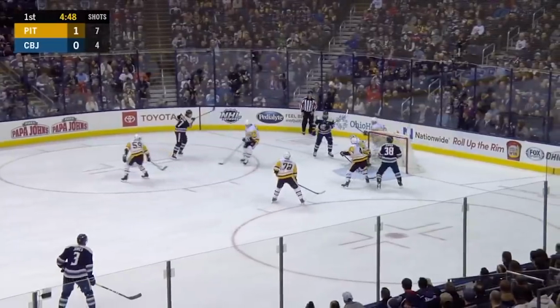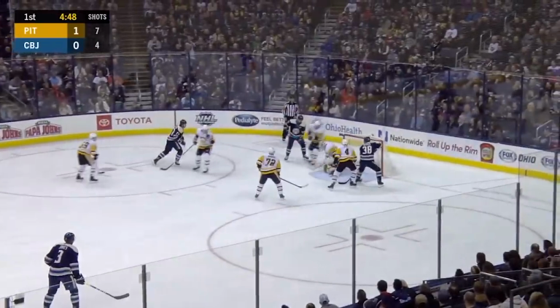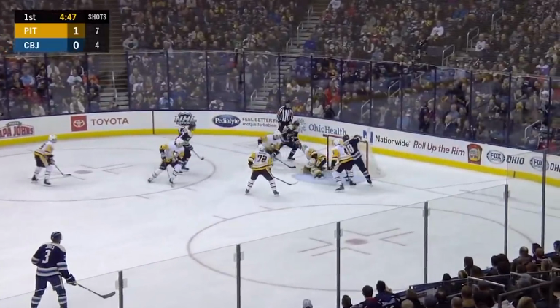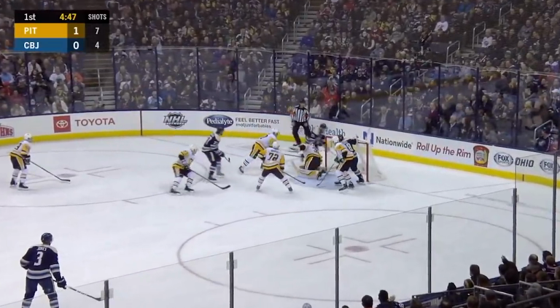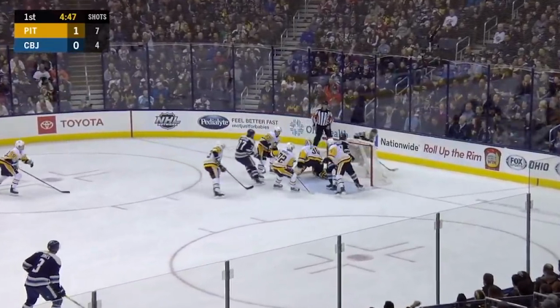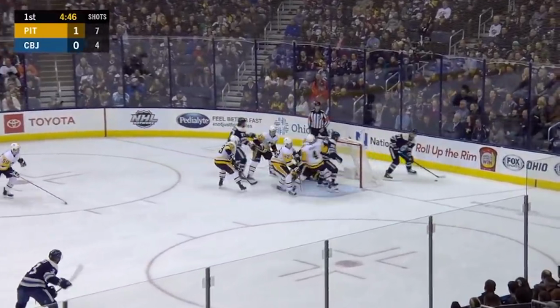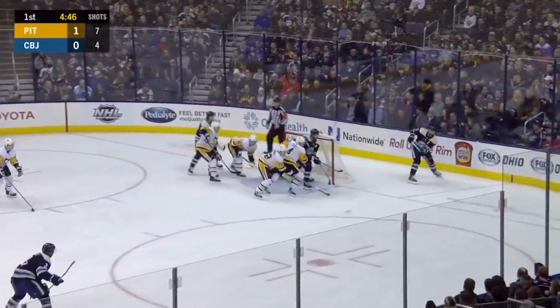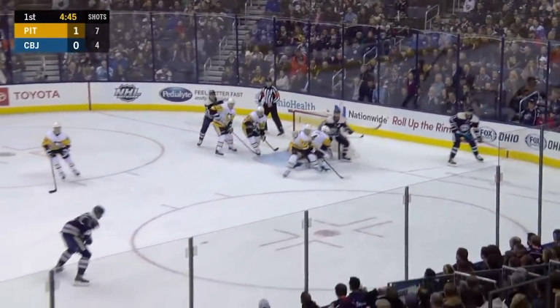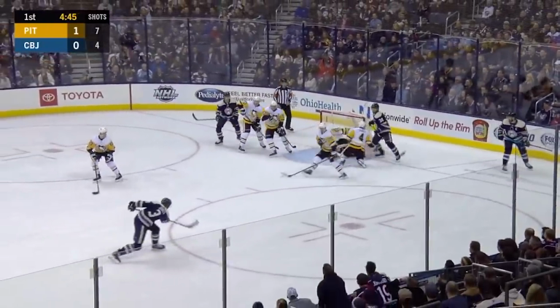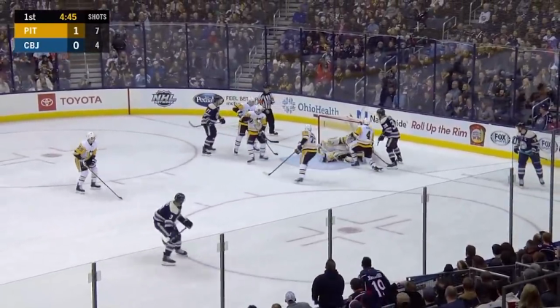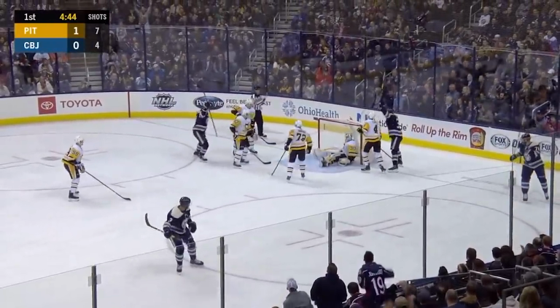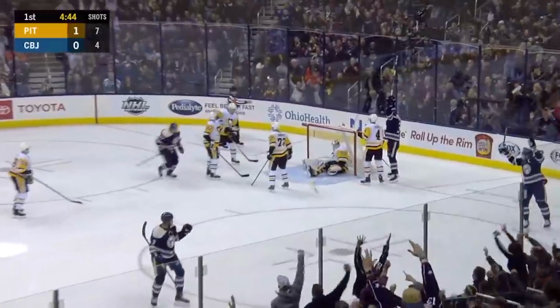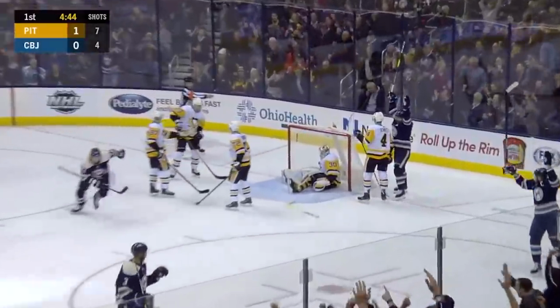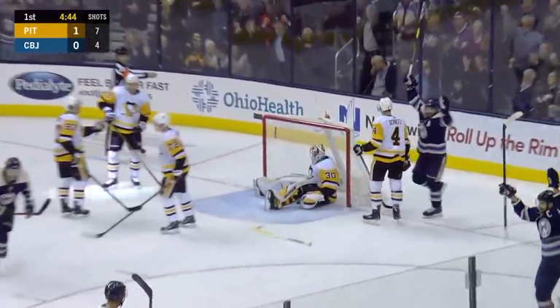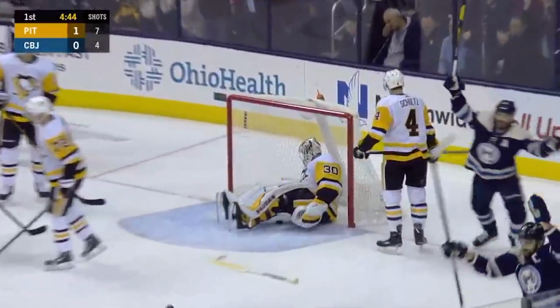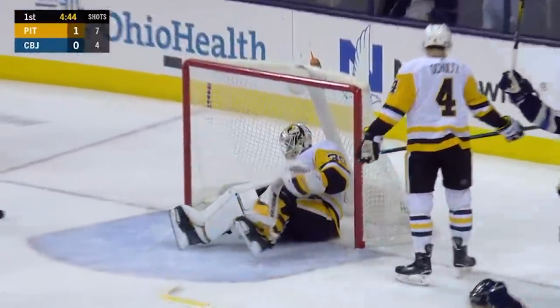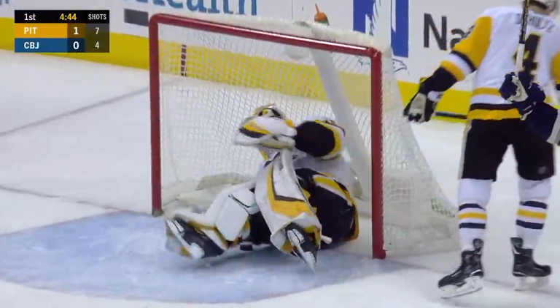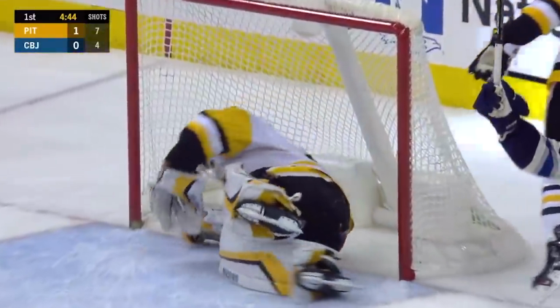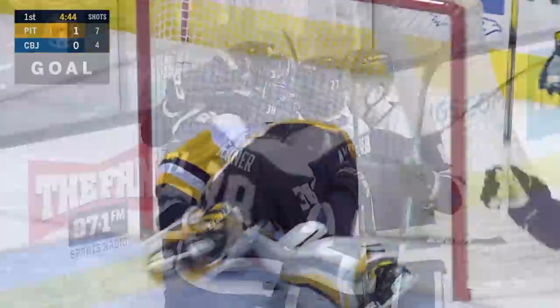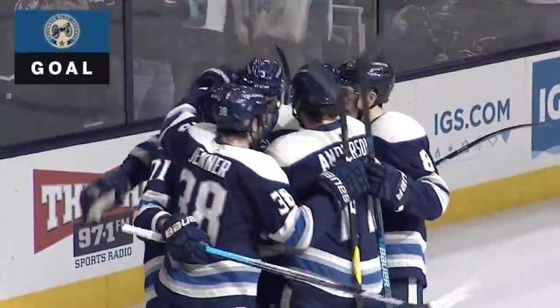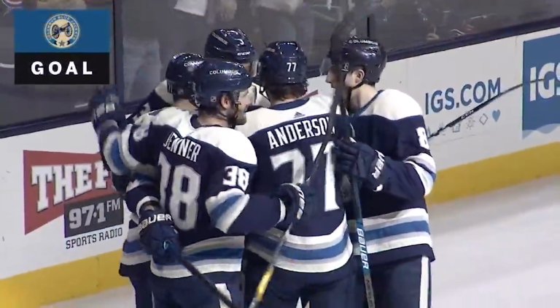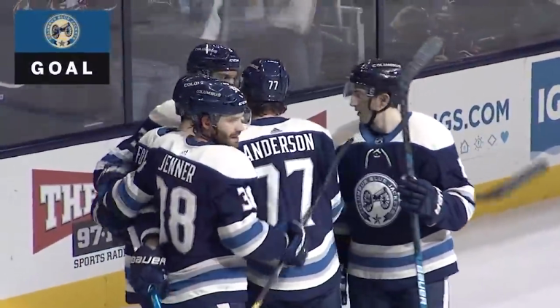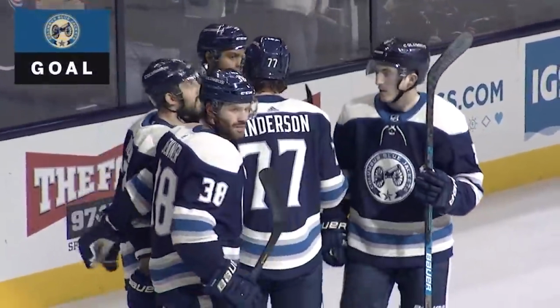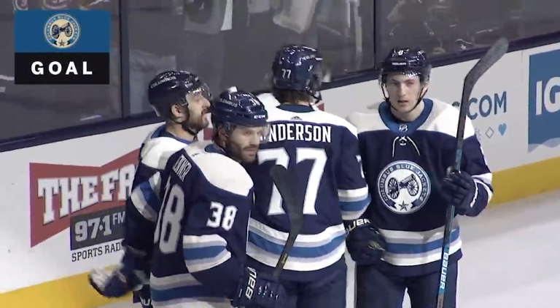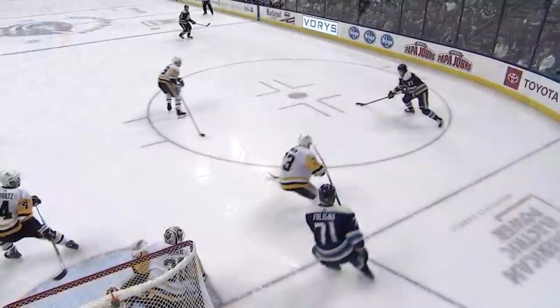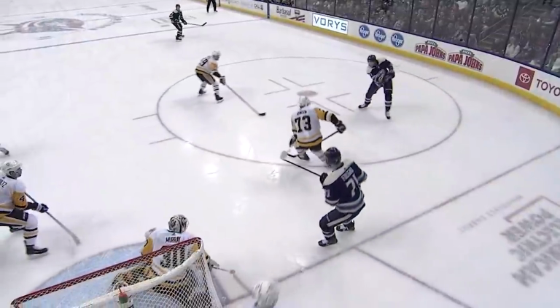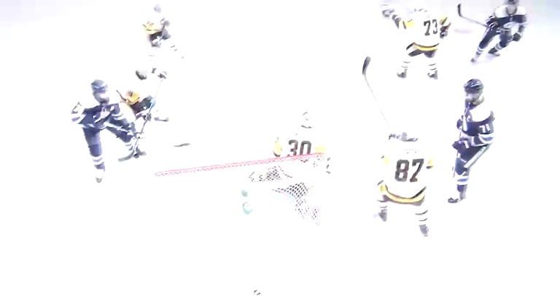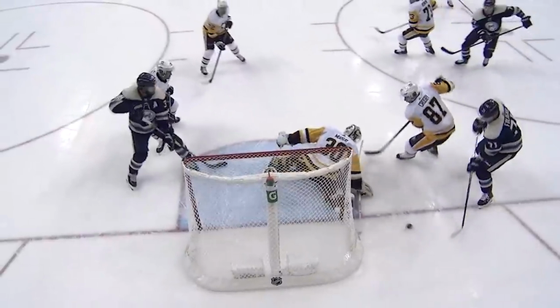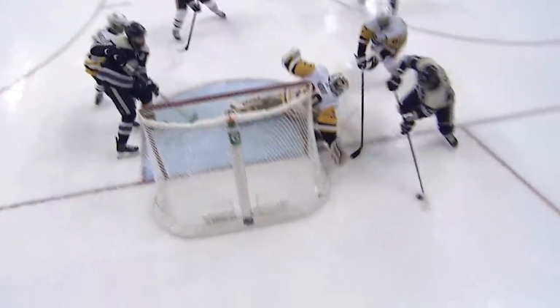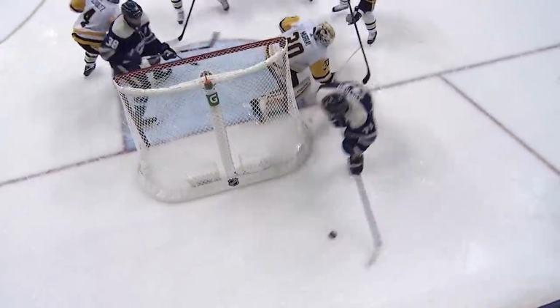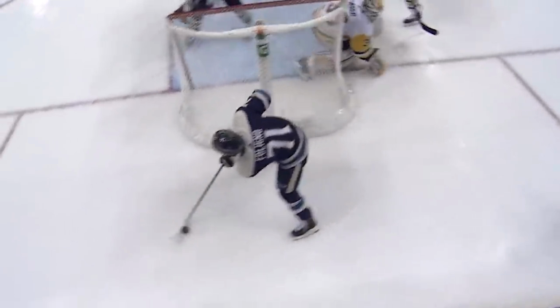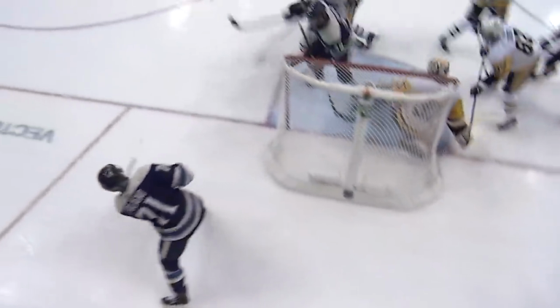Foligno, Anderson, Murray the stop. Foligno — Seth Jones scores! On Seth Jones' first goal in 22 games, and what a nice time for him to get that.